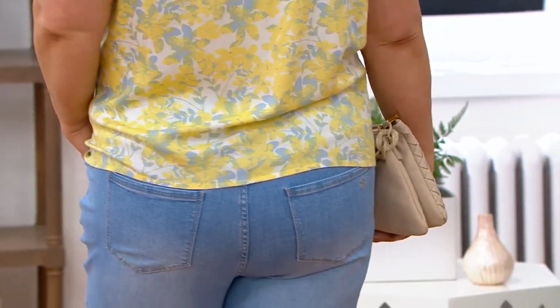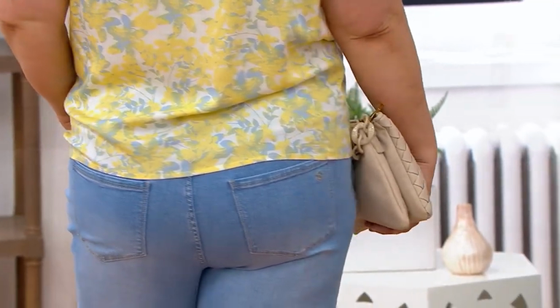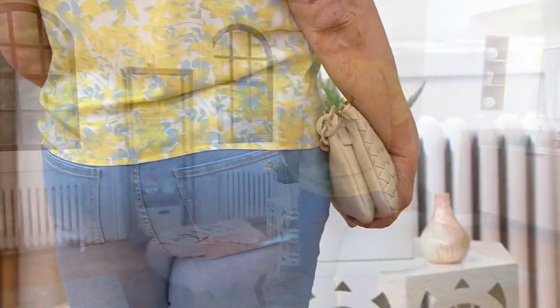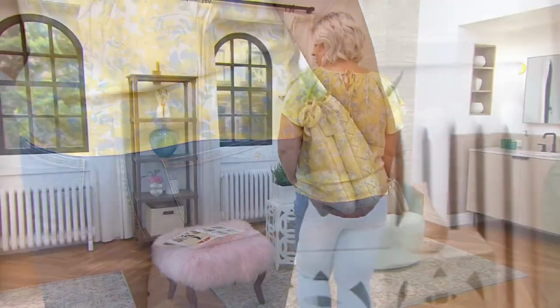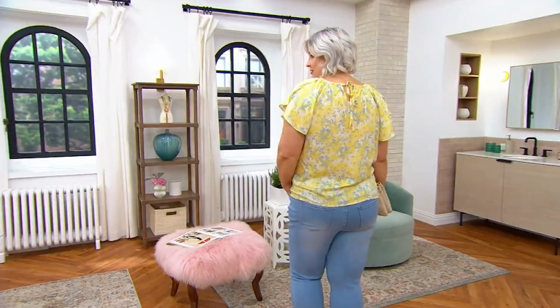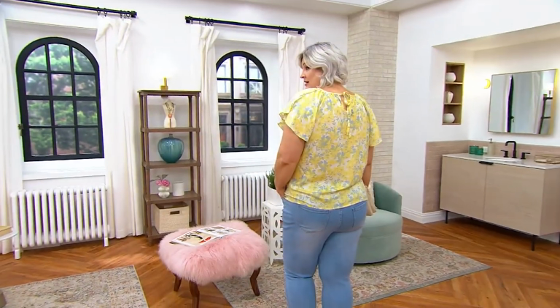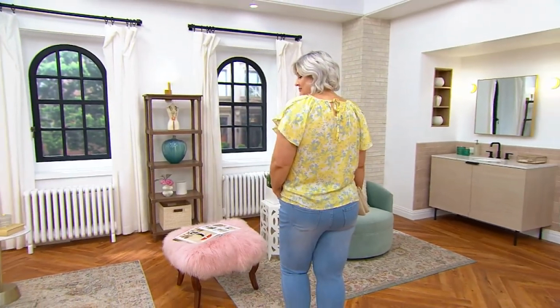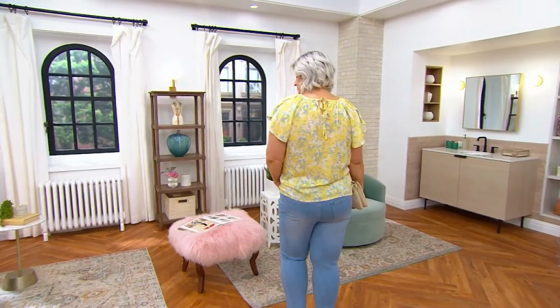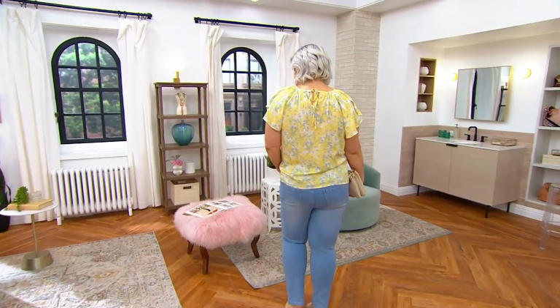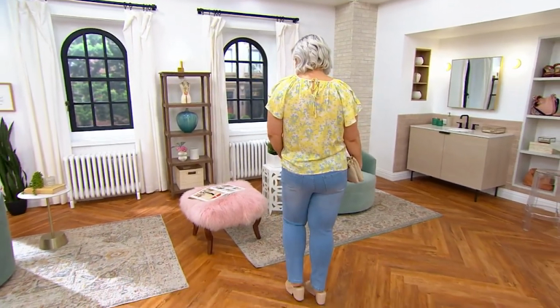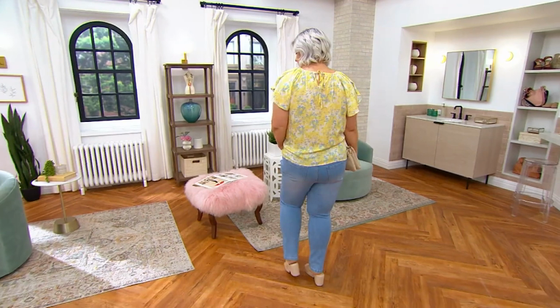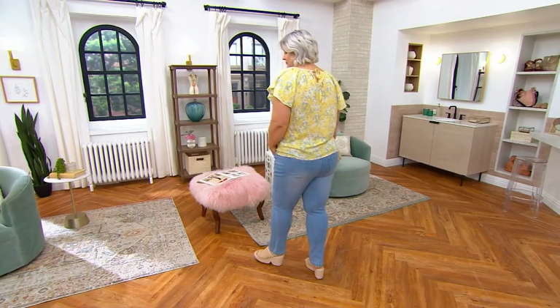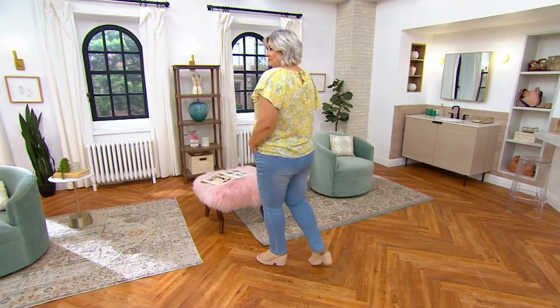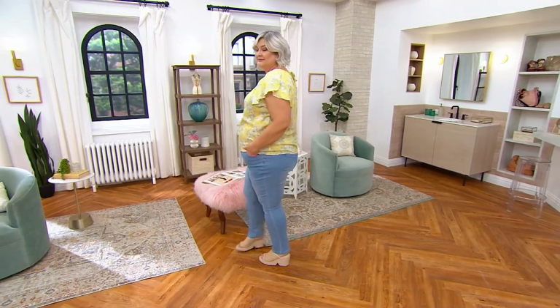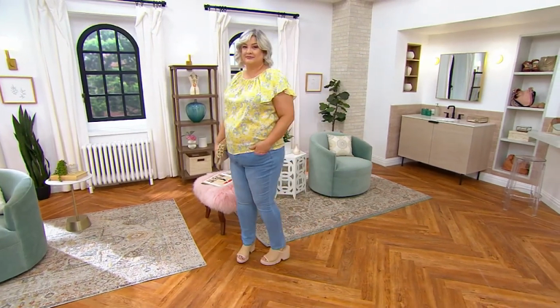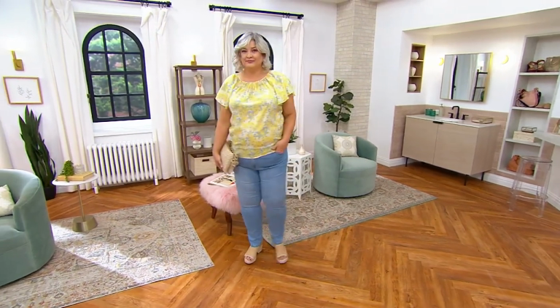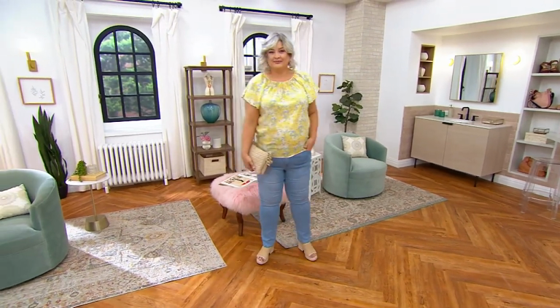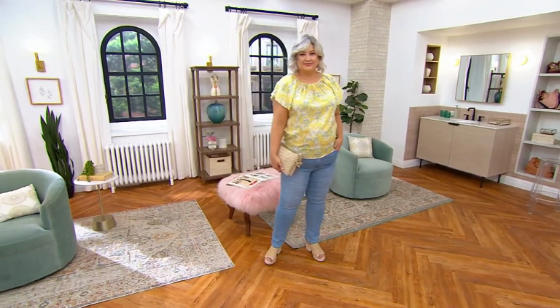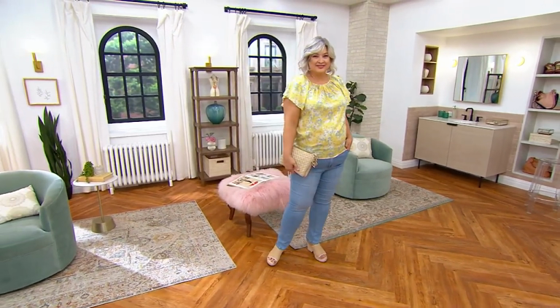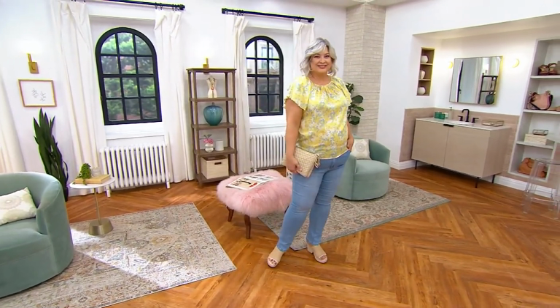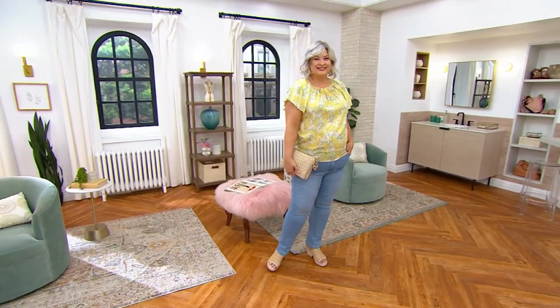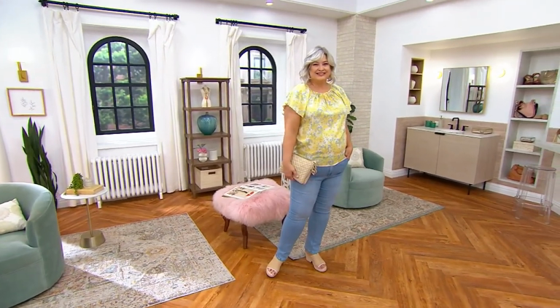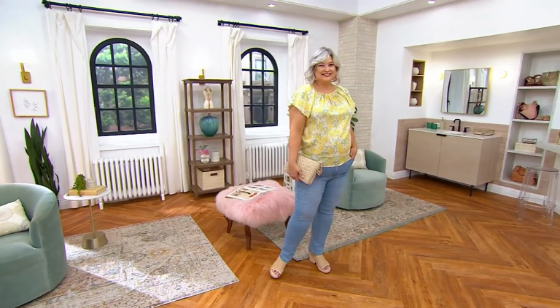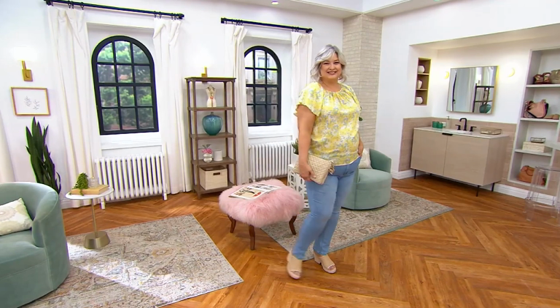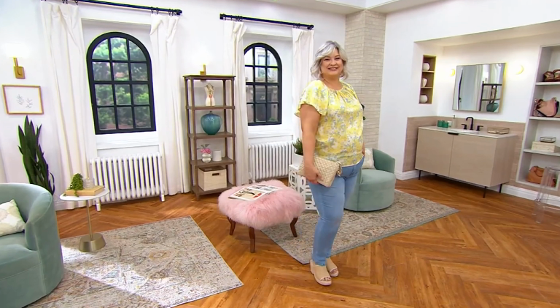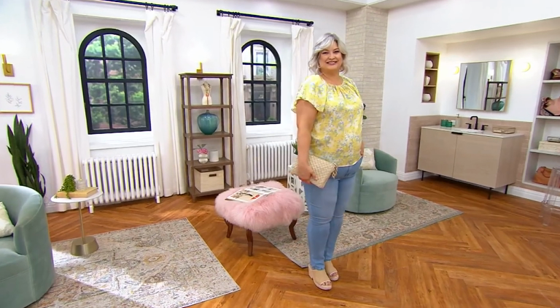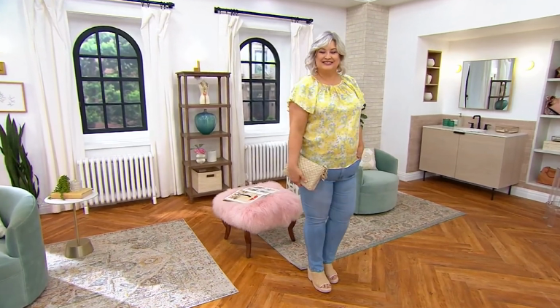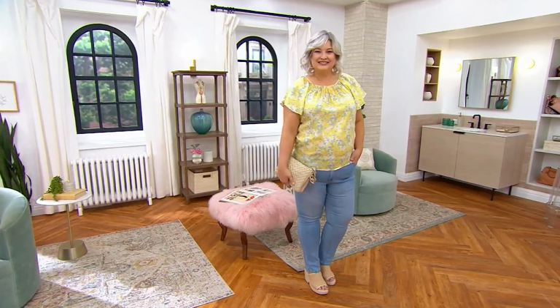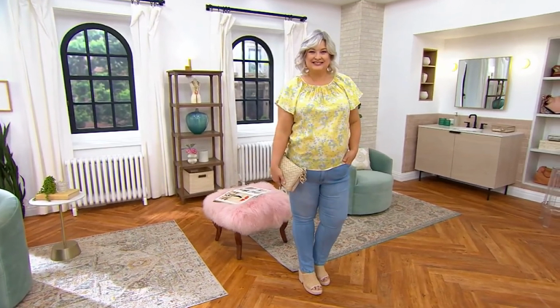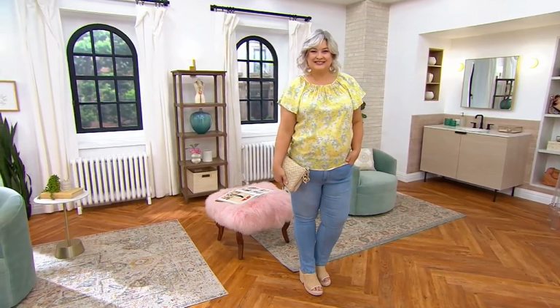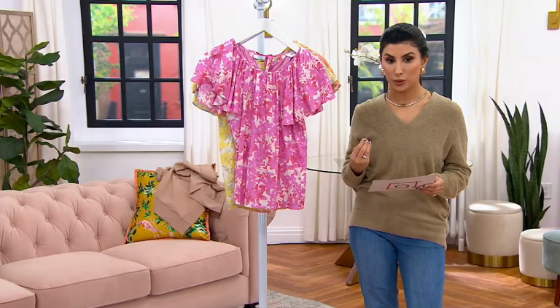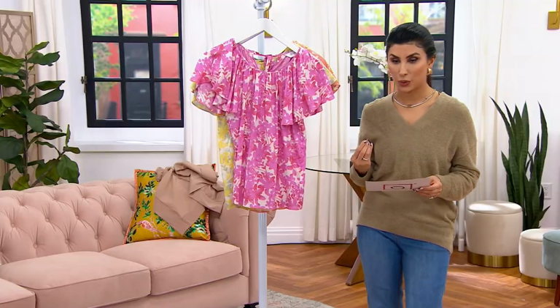We took this top, which is a beautiful blouse of 97% Modell and 3% Spandex, and marked it down to $28.48. So an incredible price point.